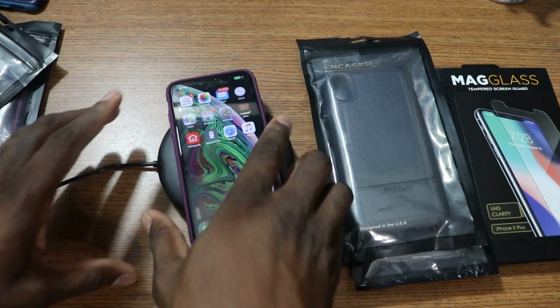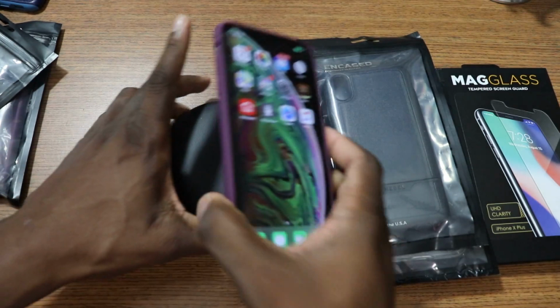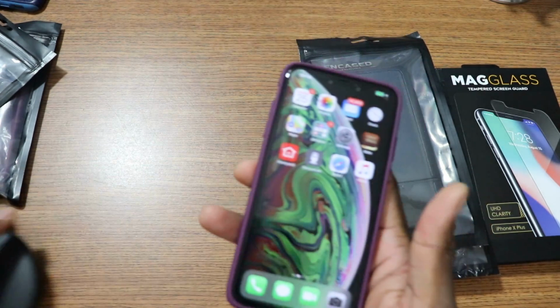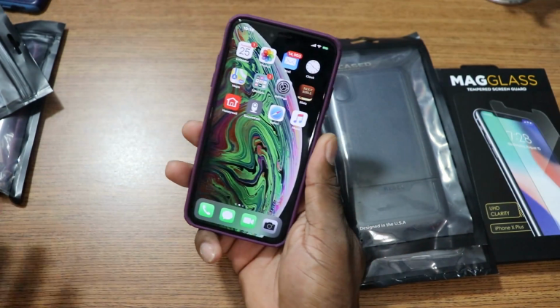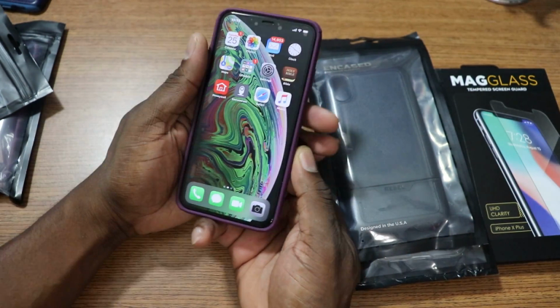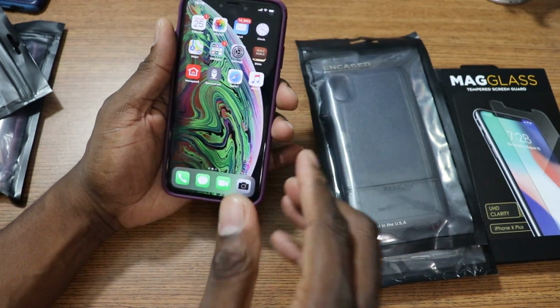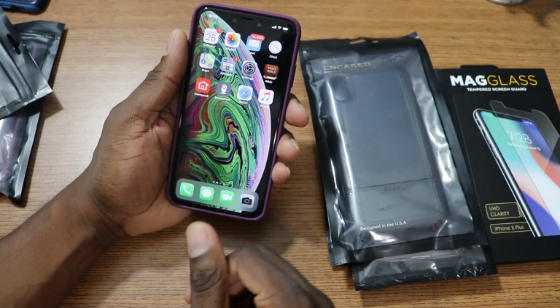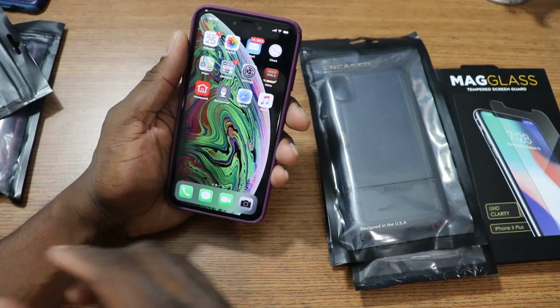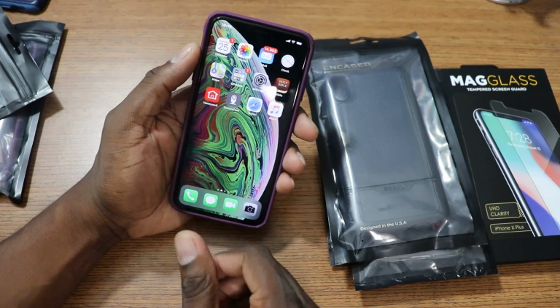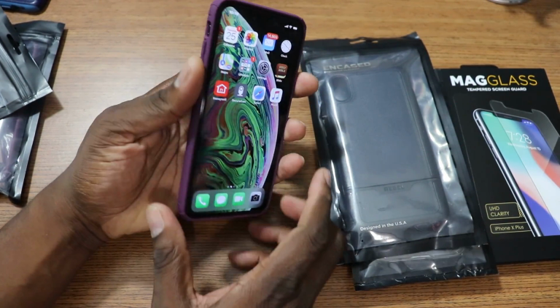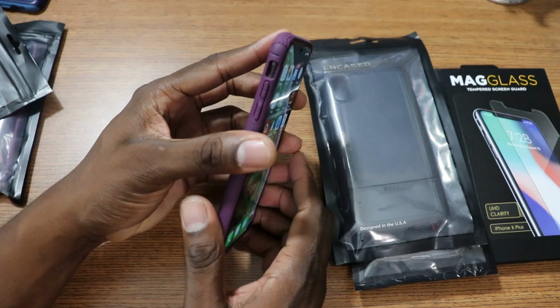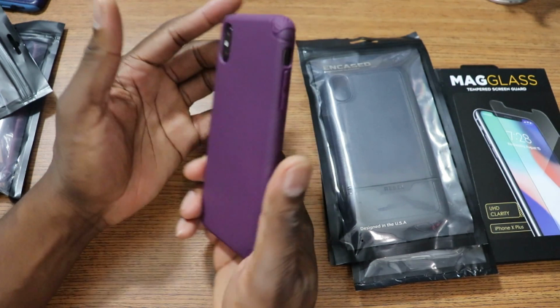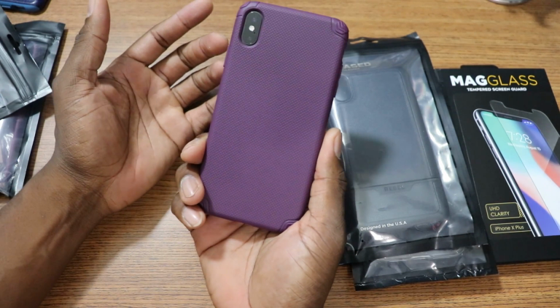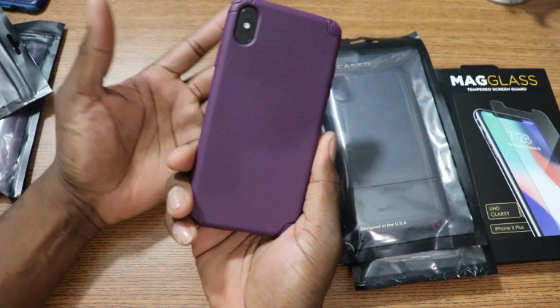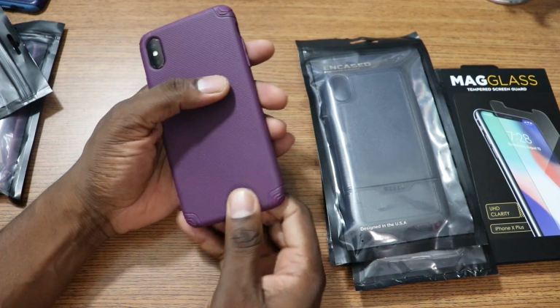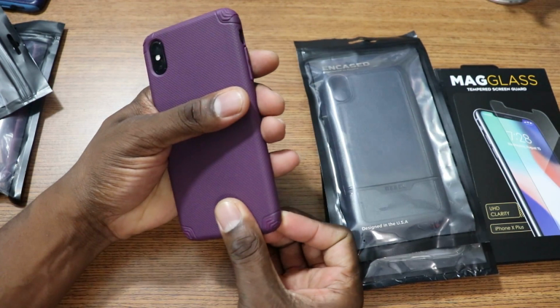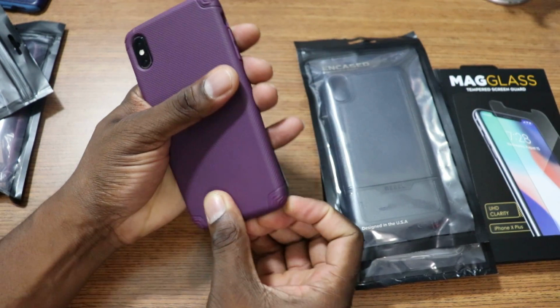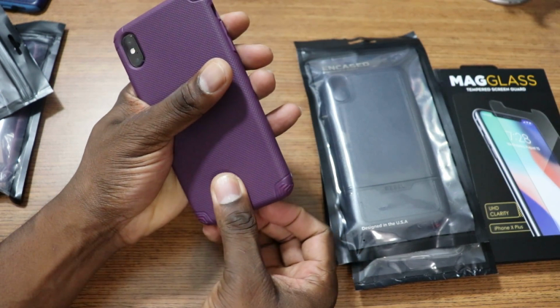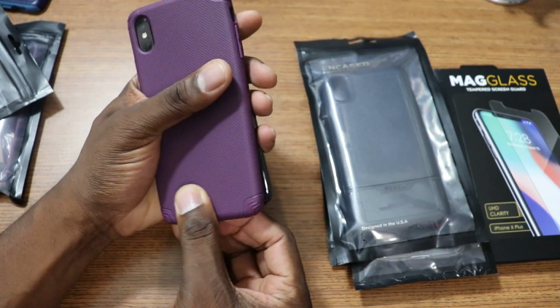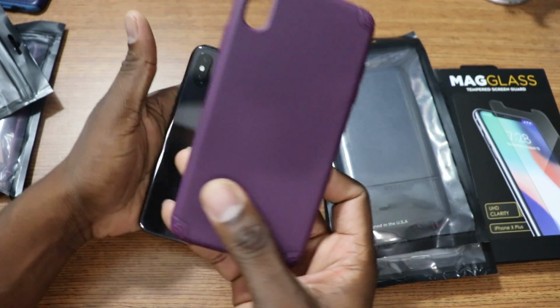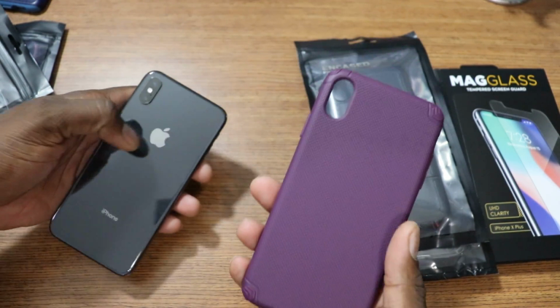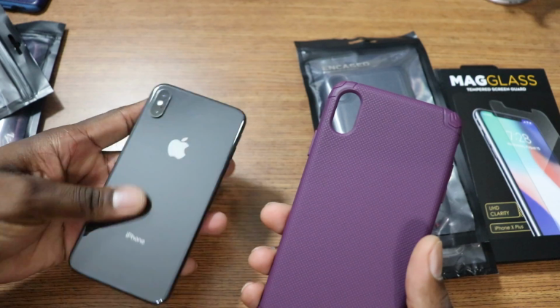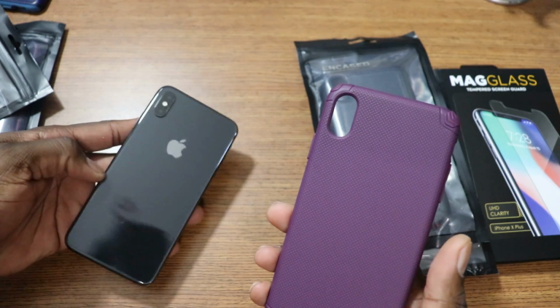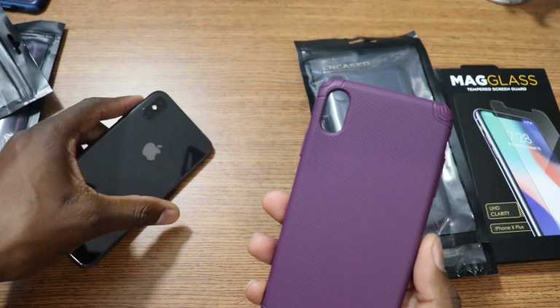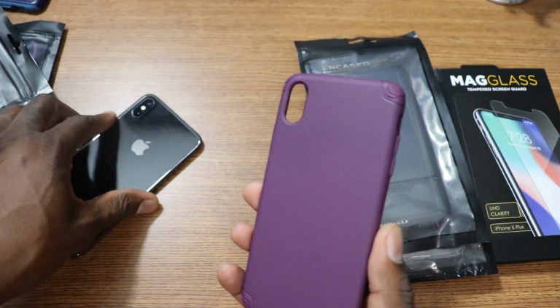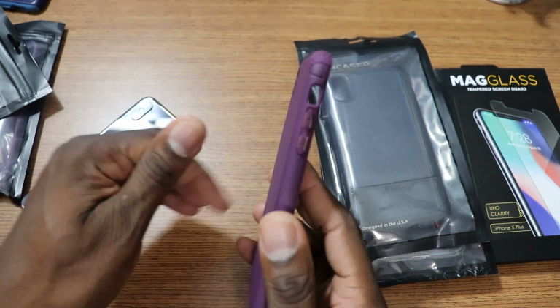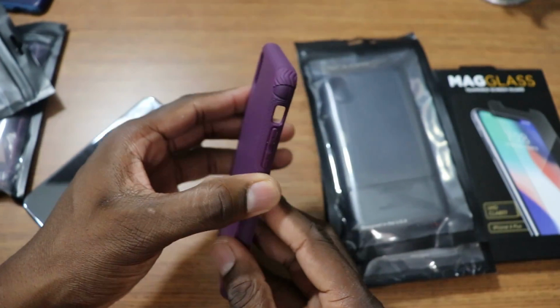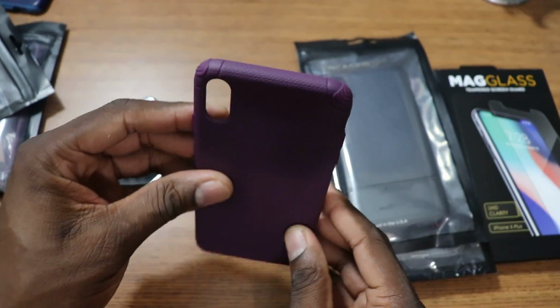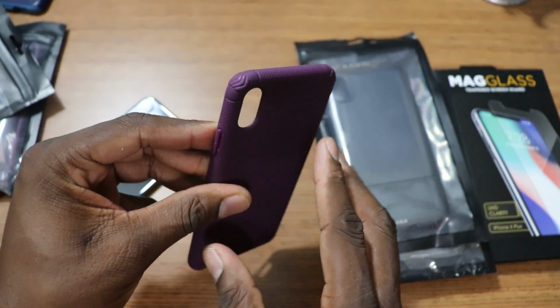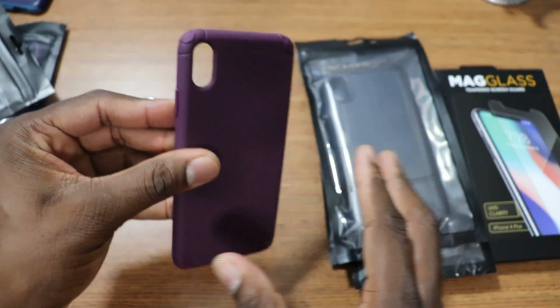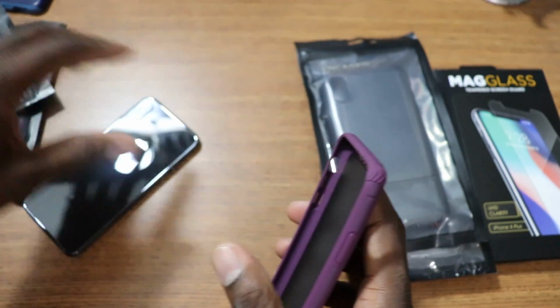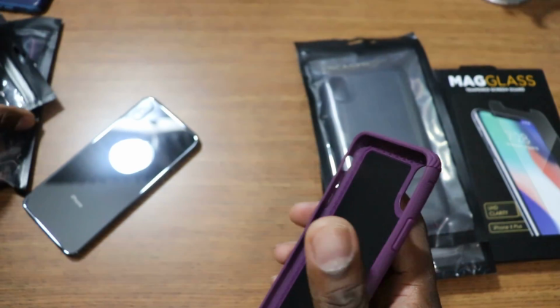You guys always ask does fast charging work or wireless charging work — and yes it does. So let's get this popped off. You got corner drop protection for most of these cases from Incase man. Now again, I'm just running through kind of fast just to show you what they look like on the phone.